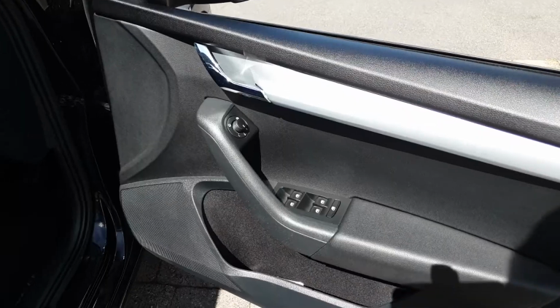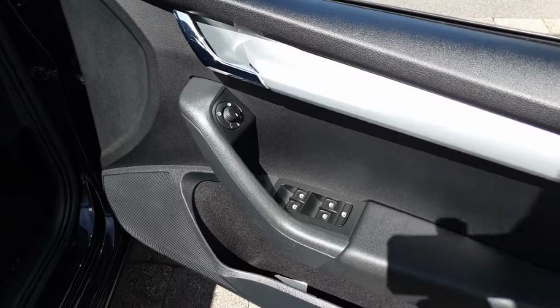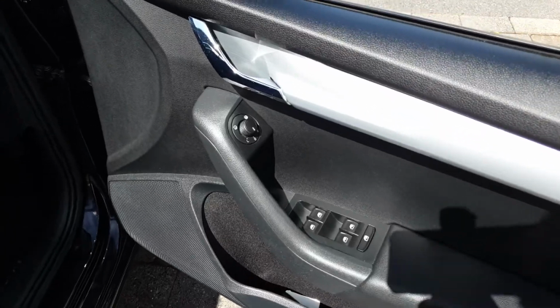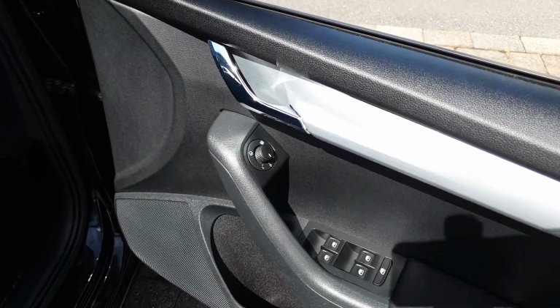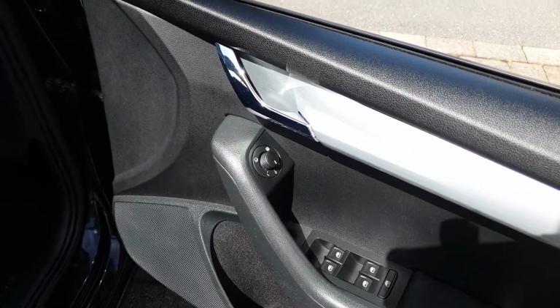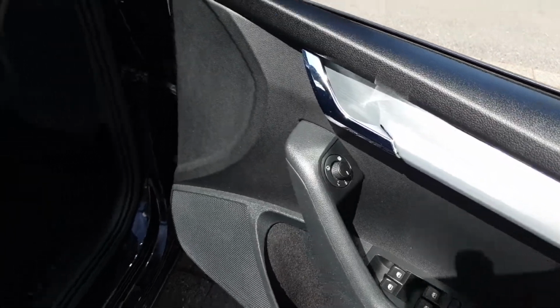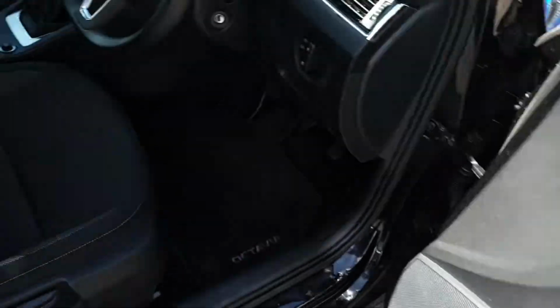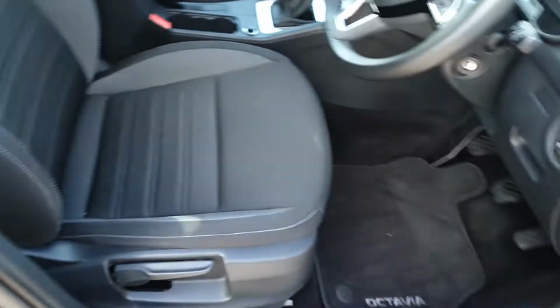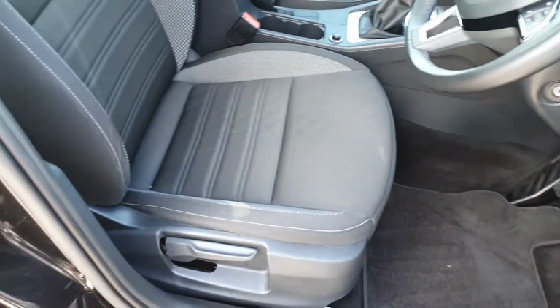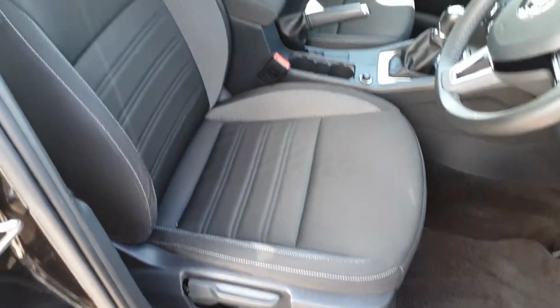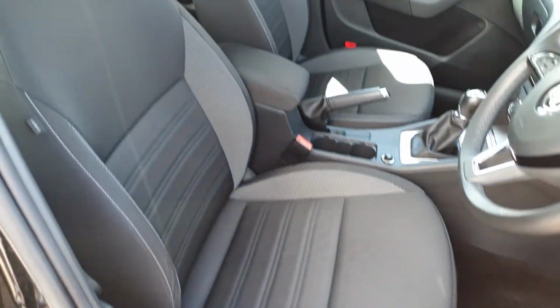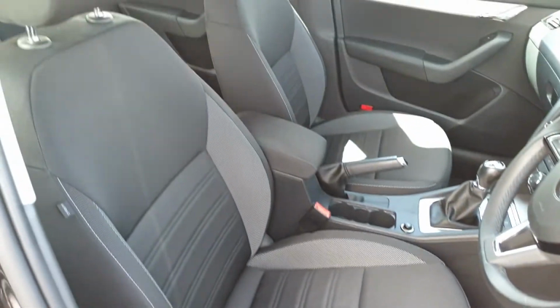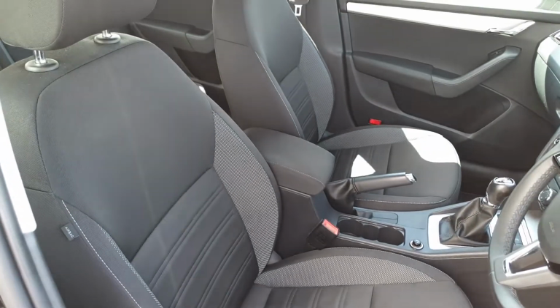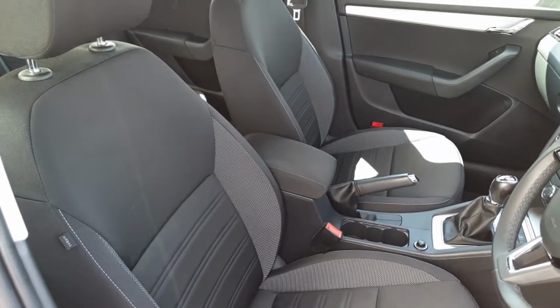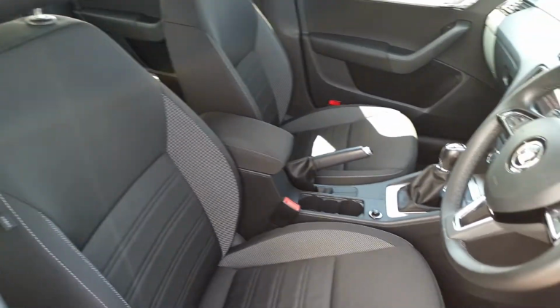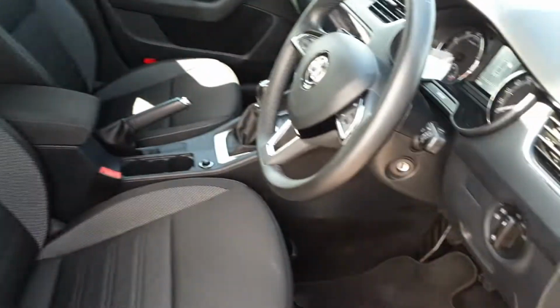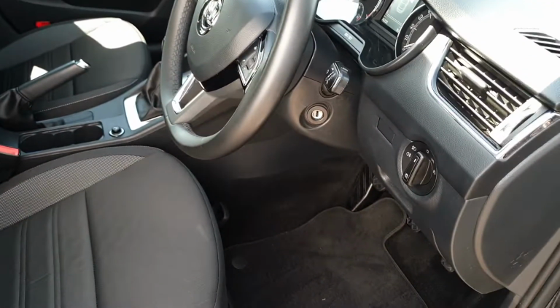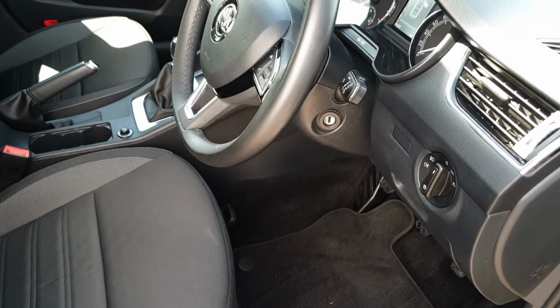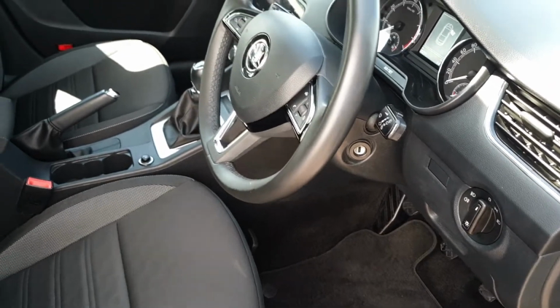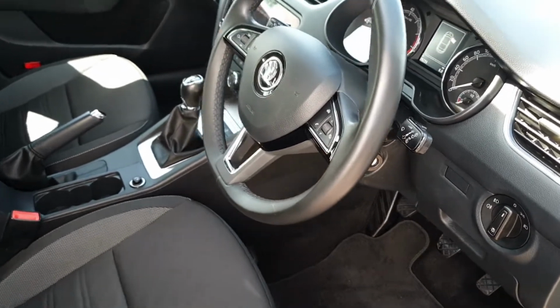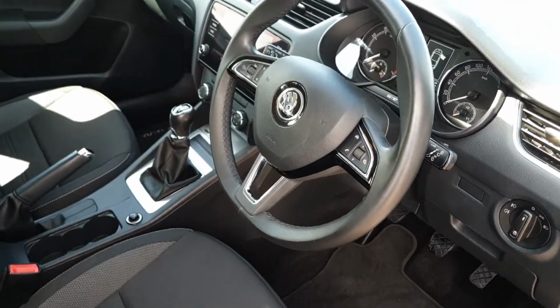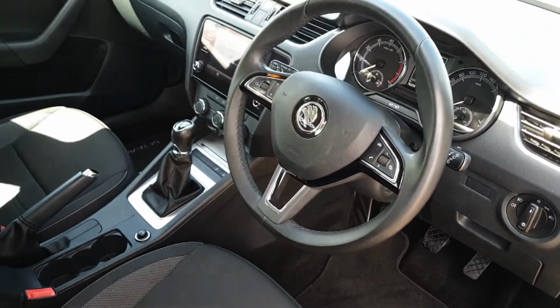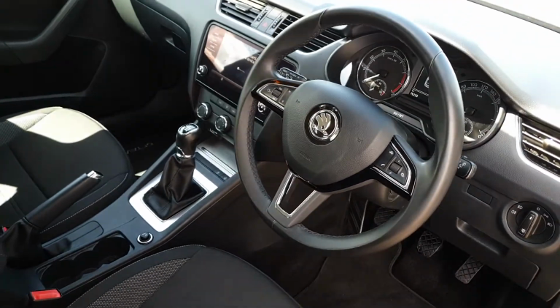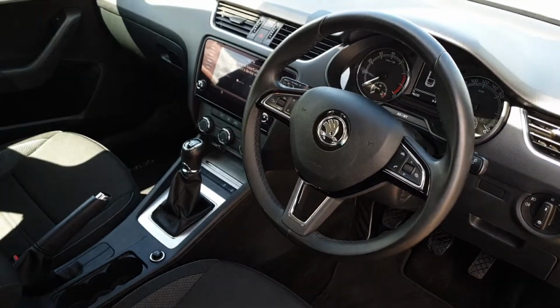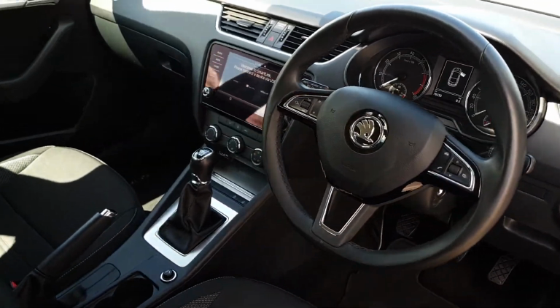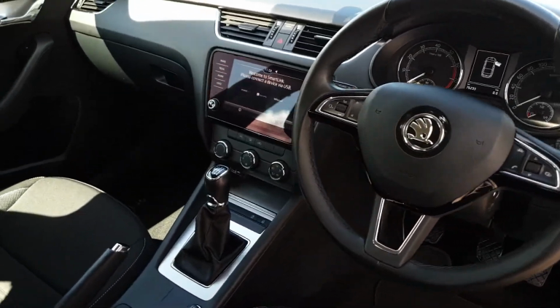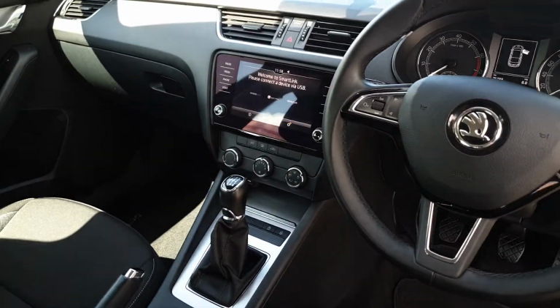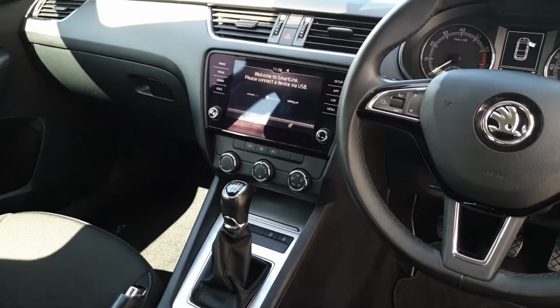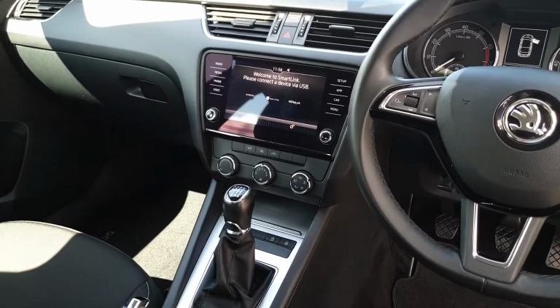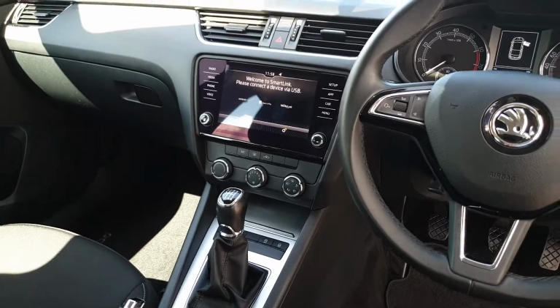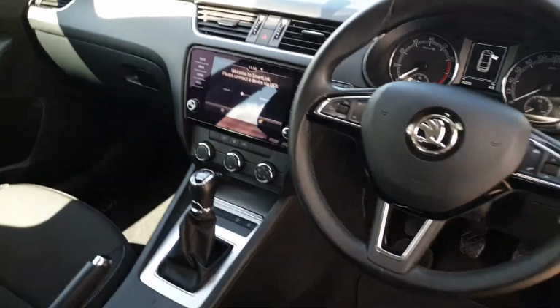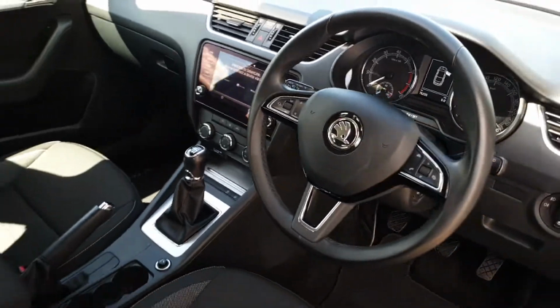Electric heated power folding mirrors, height adjustable seat with a centre adjustable armrest, leather wrapped multifunction steering wheel, cruise control, and an 8-inch touchscreen with Apple CarPlay and Android Auto.